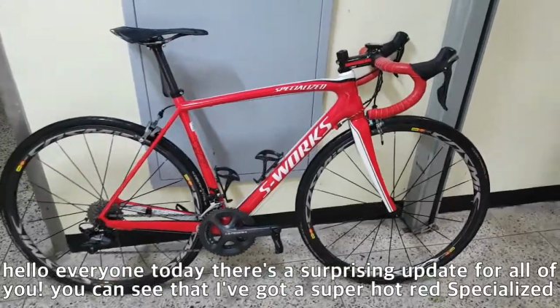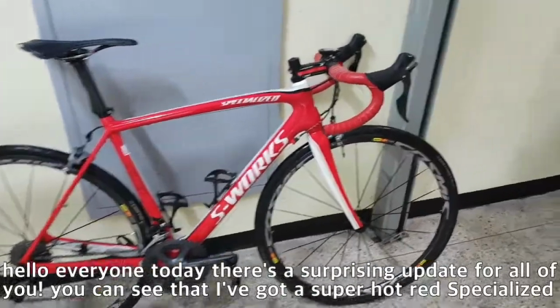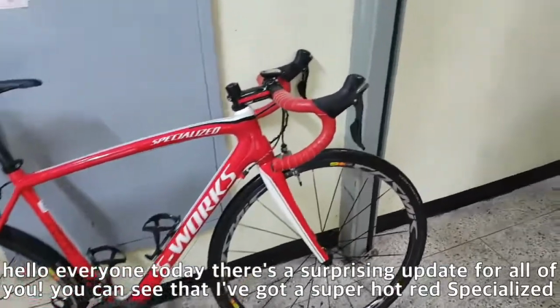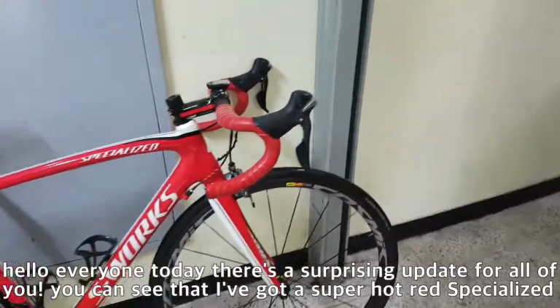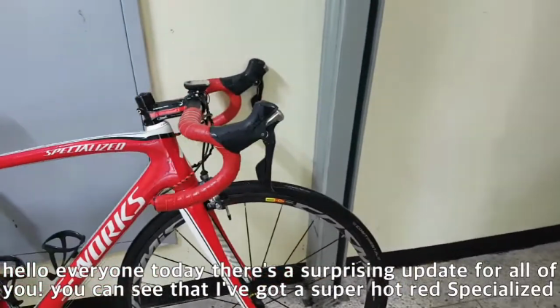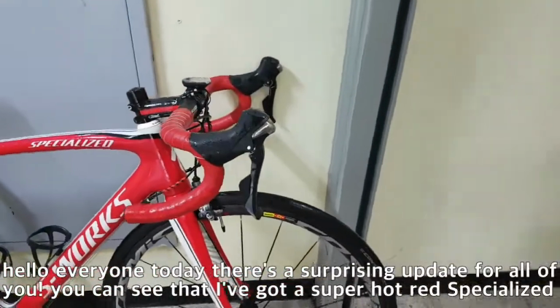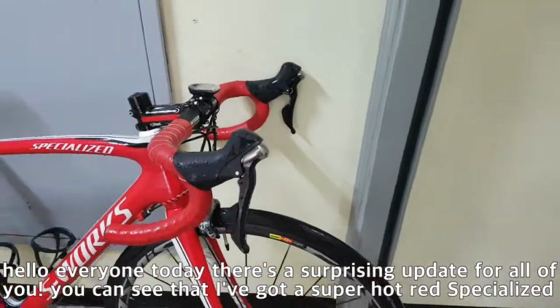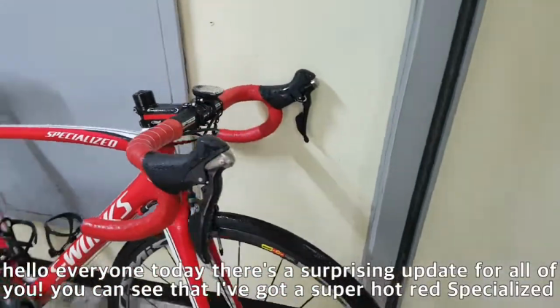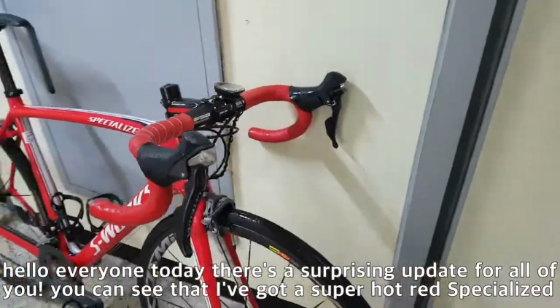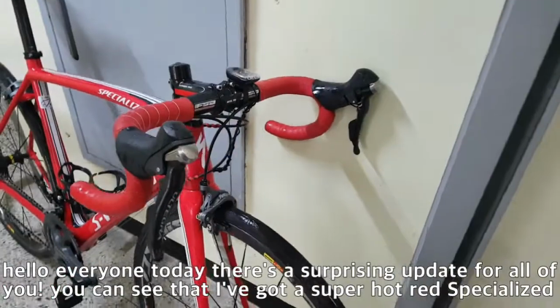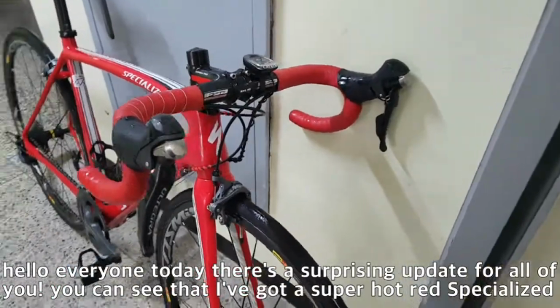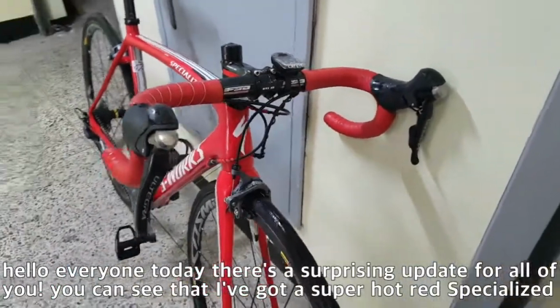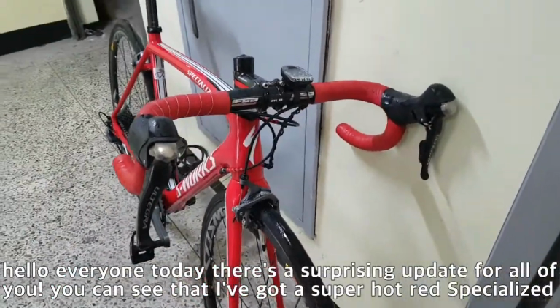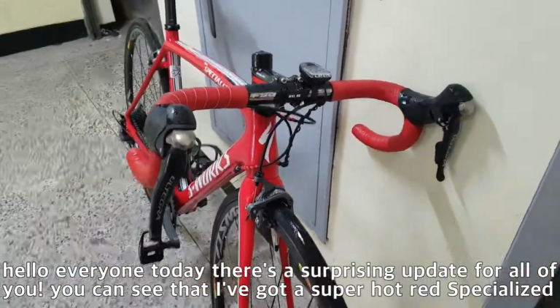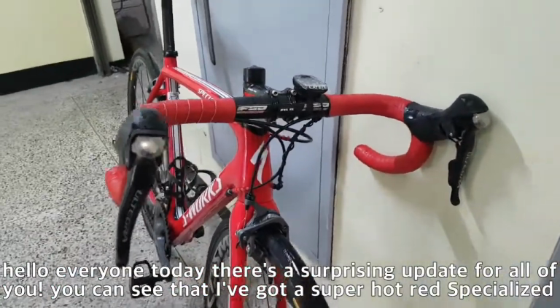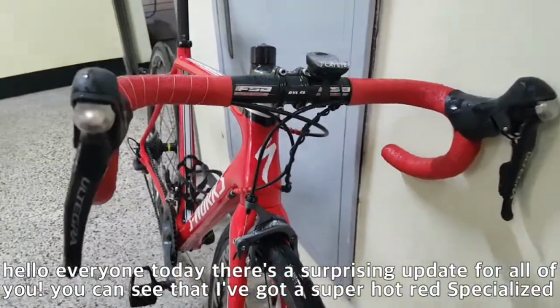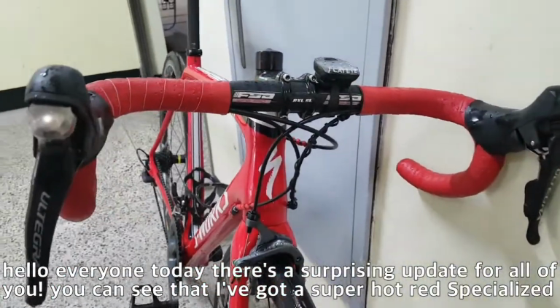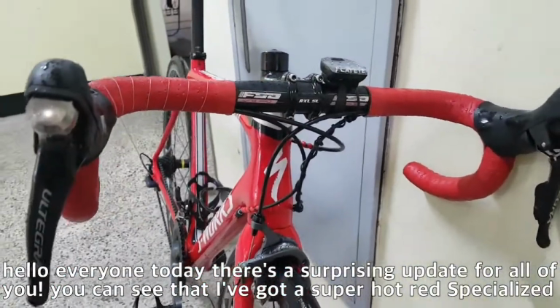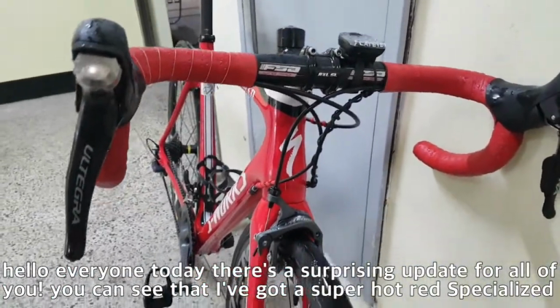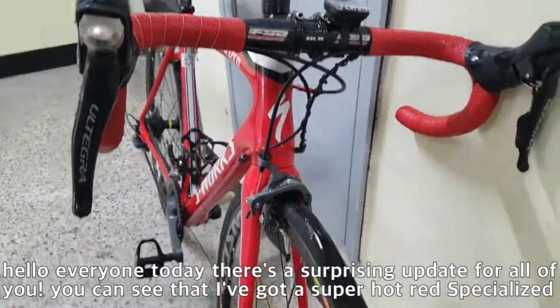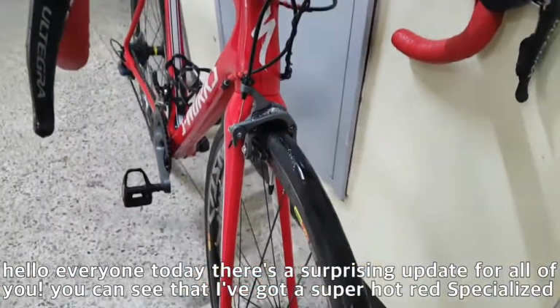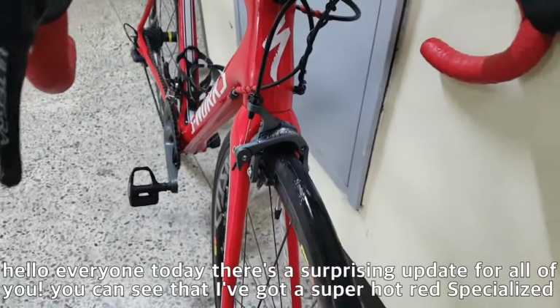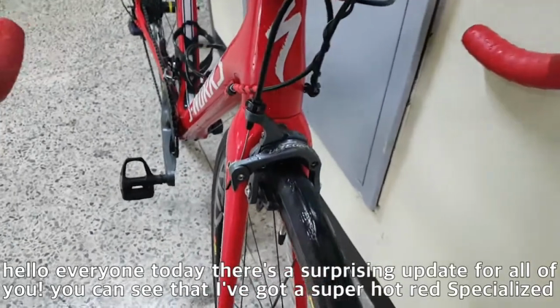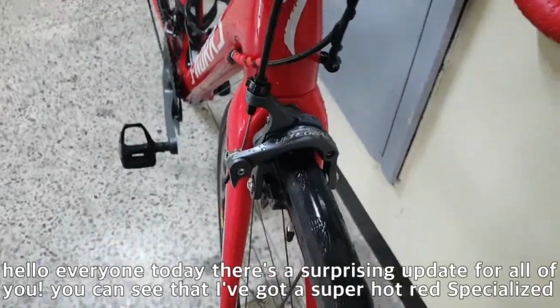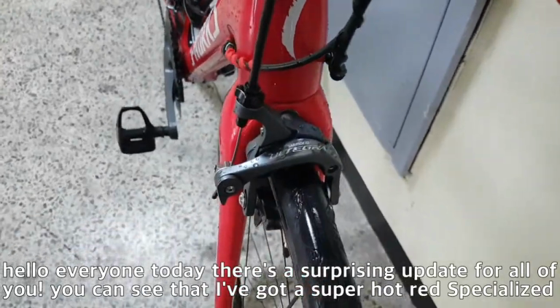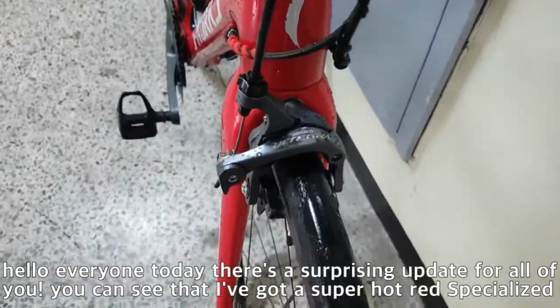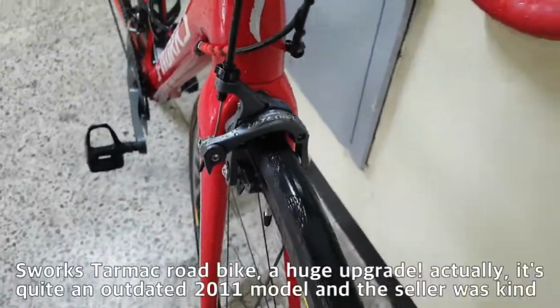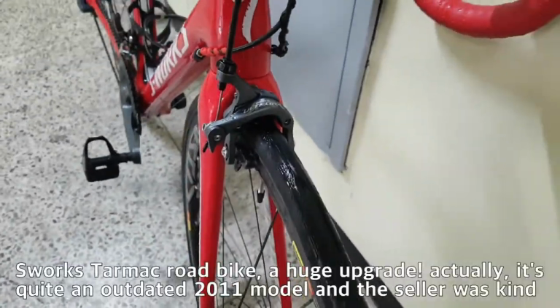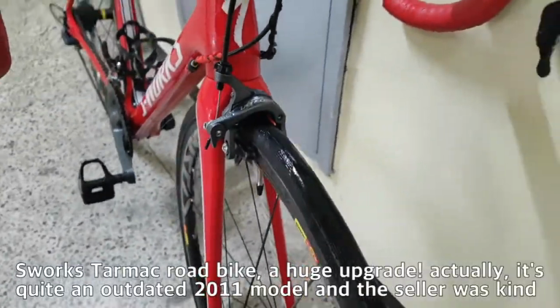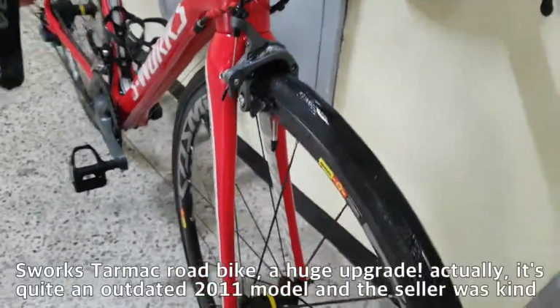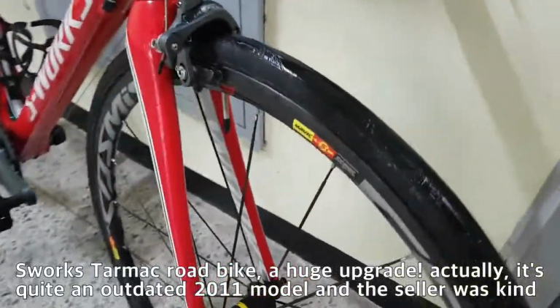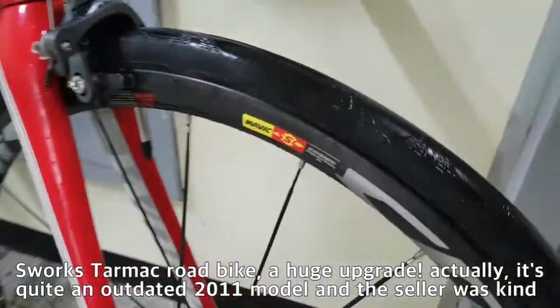Hello everyone. Today there is a surprising update for all of you. As you can see, I've got a super red-hot Specialized S-Works Tarmac road bike. A huge upgrade!